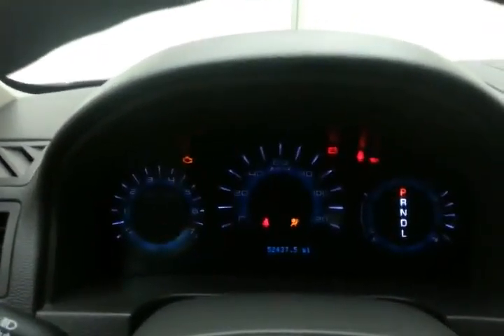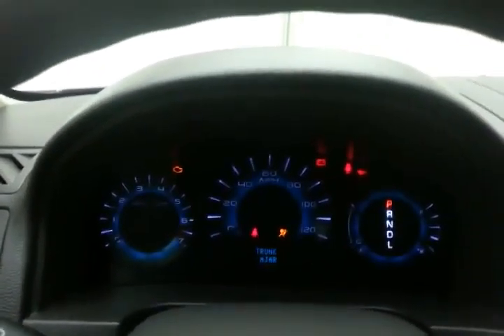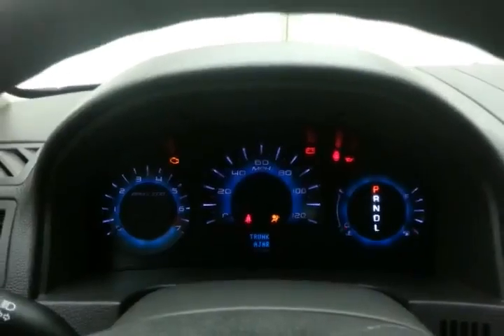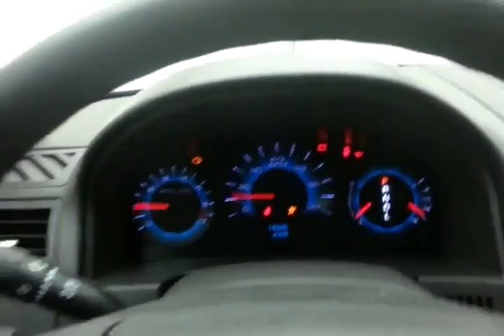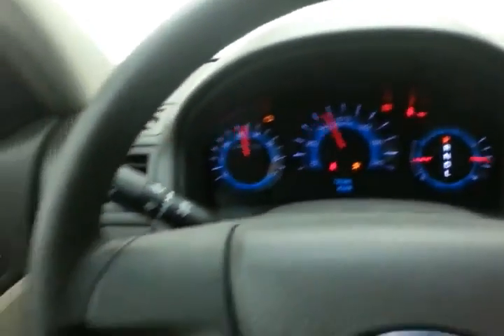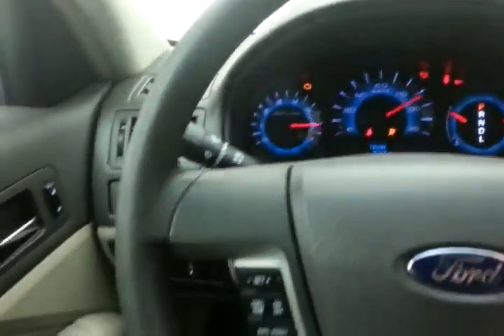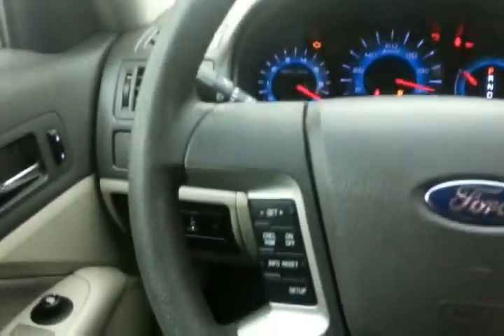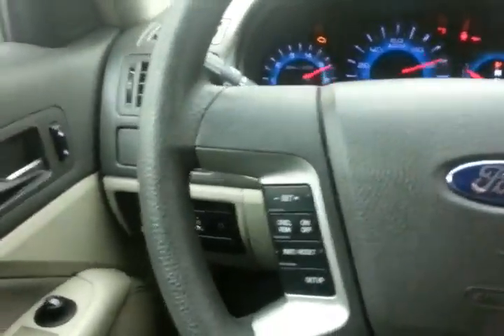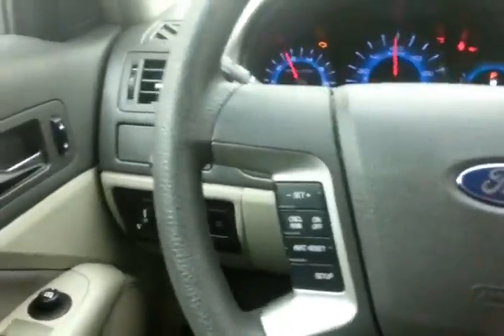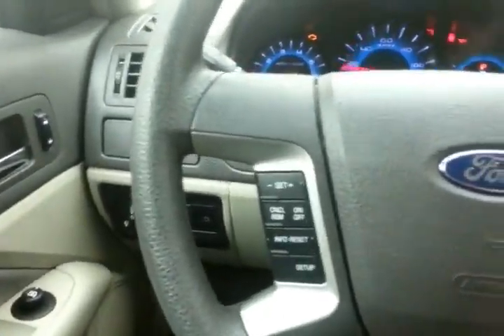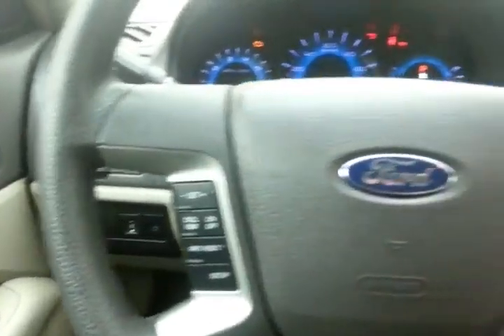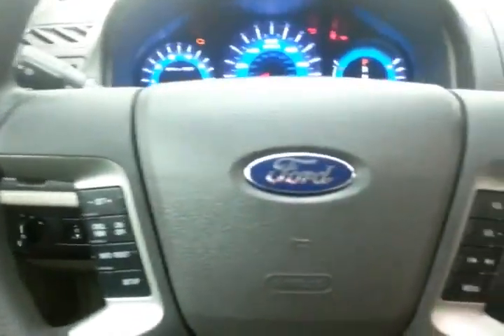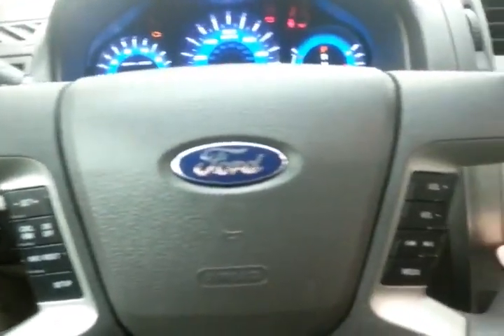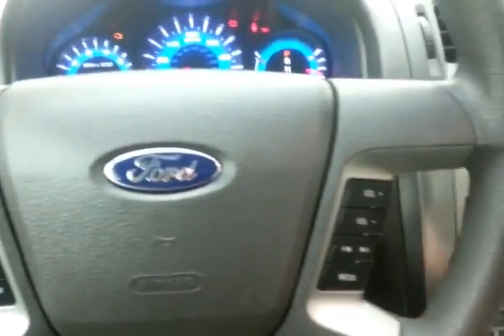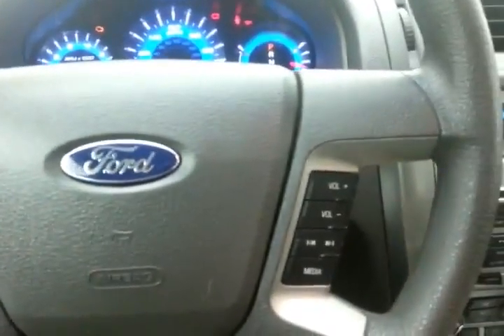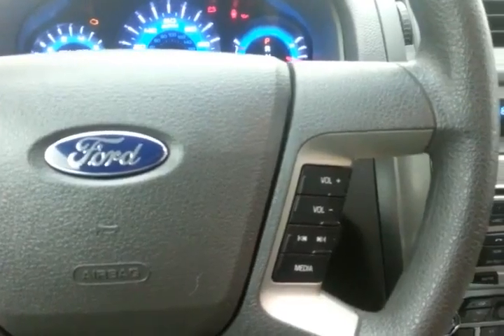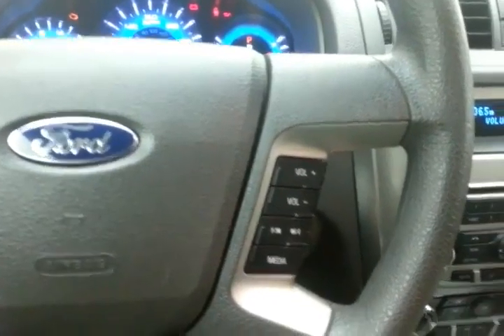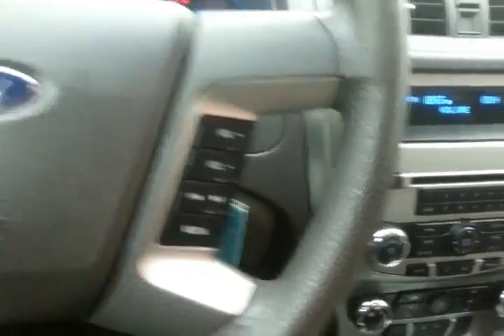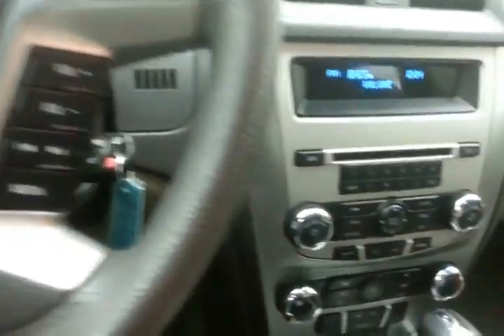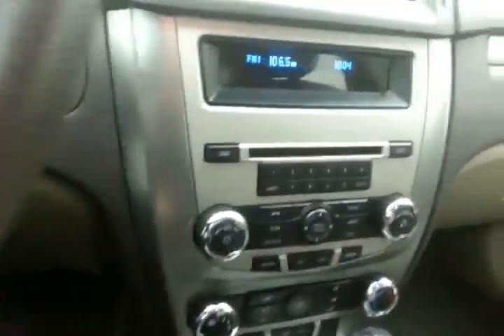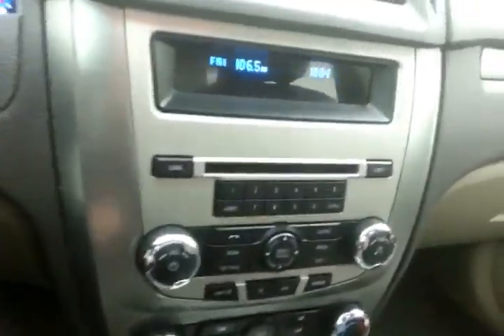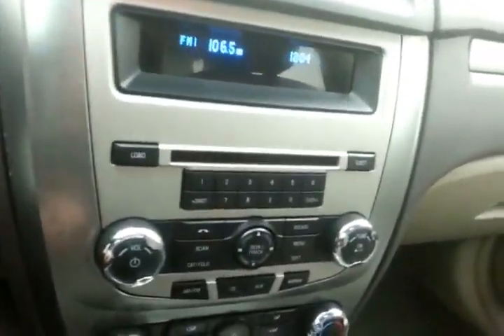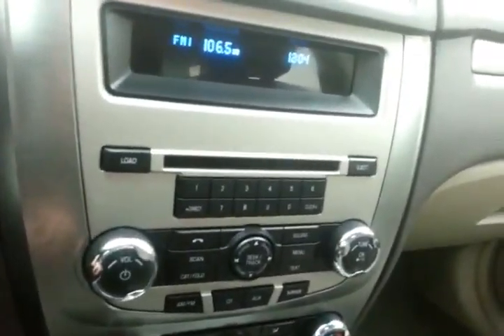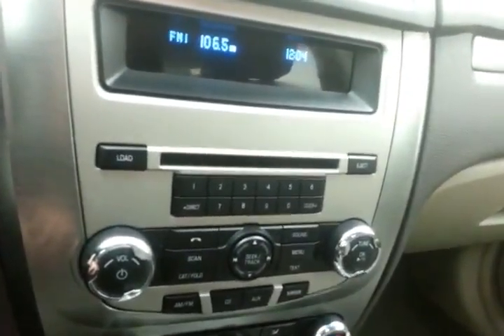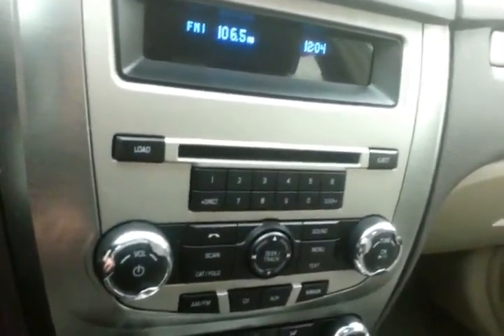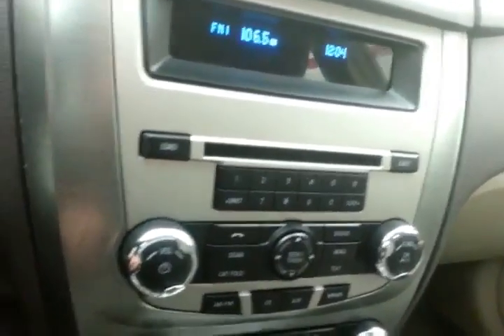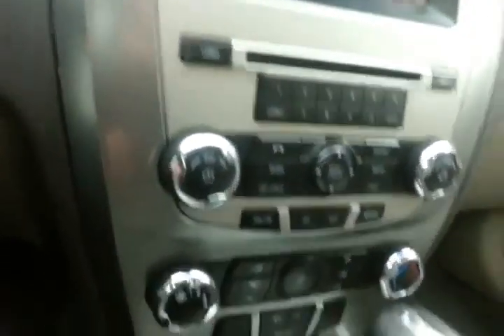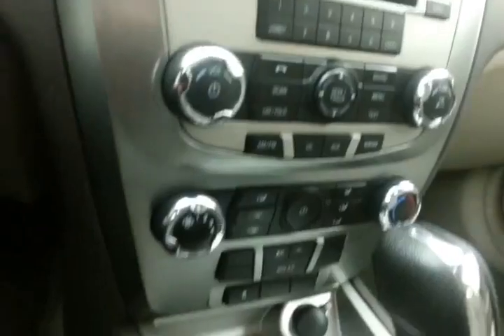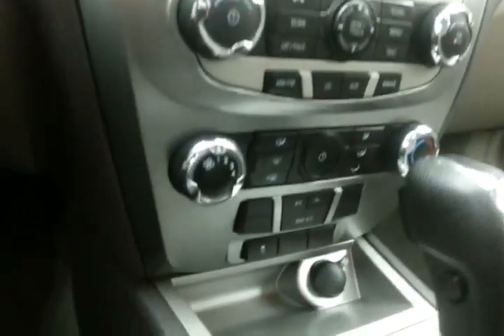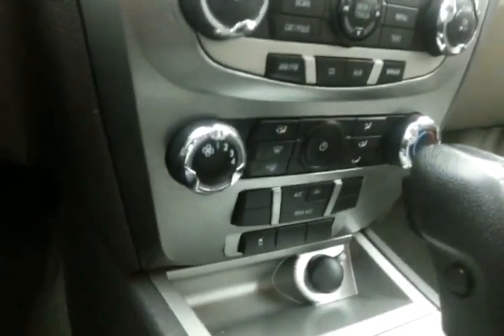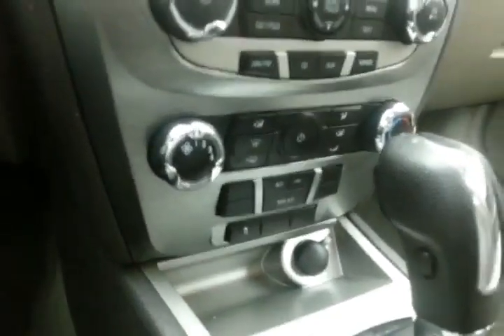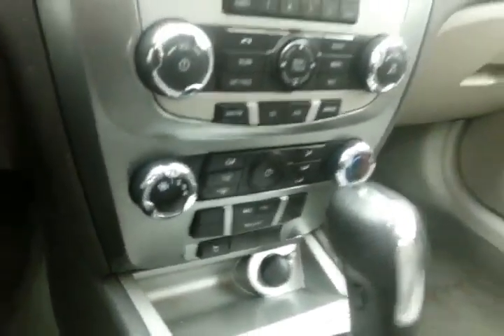Large, easy-to-read gauges, cruise control, and steering wheel mounted audio controls so you can keep your hands on the wheel. Easy to operate radio and CD player, as well as heating and air conditioning controls.